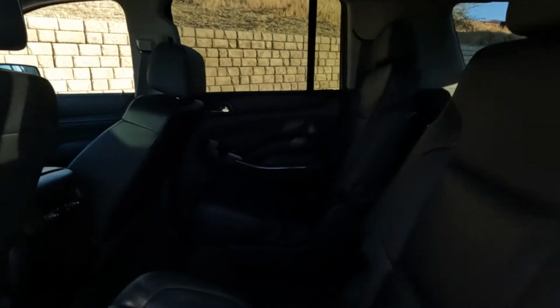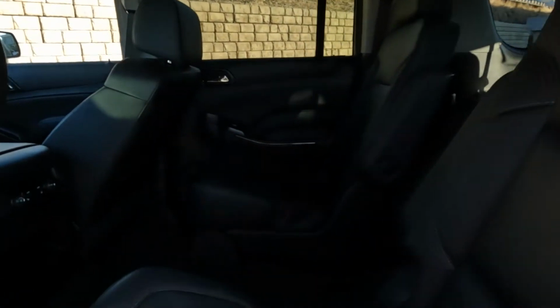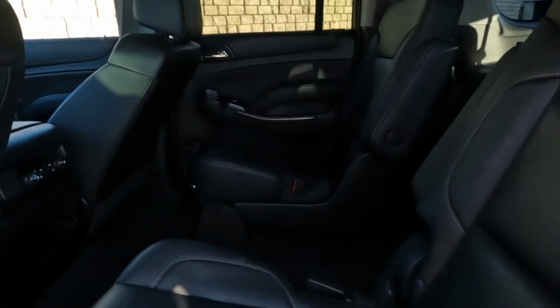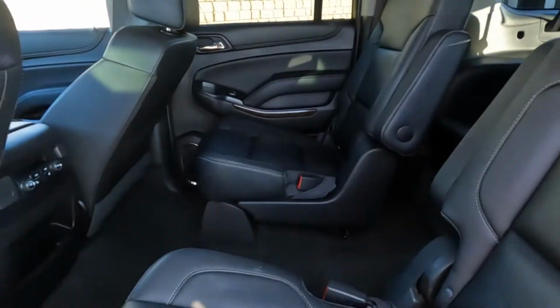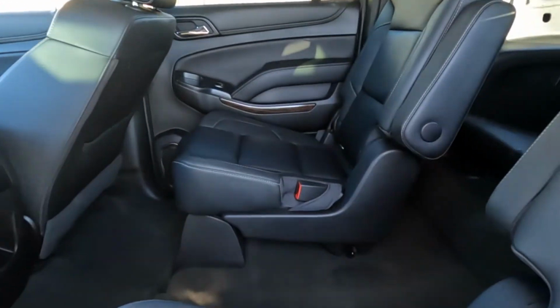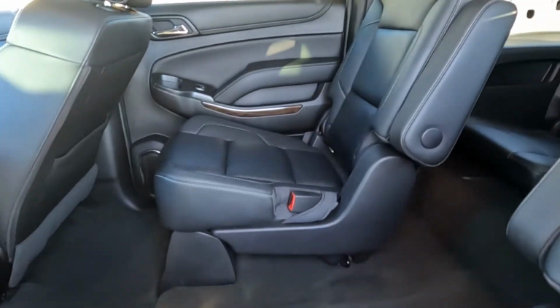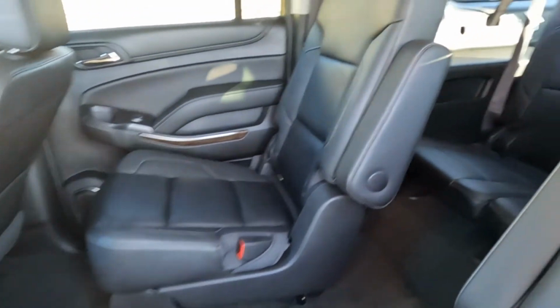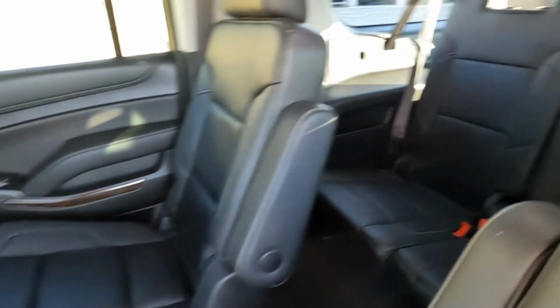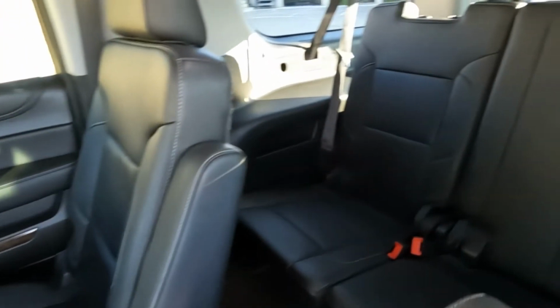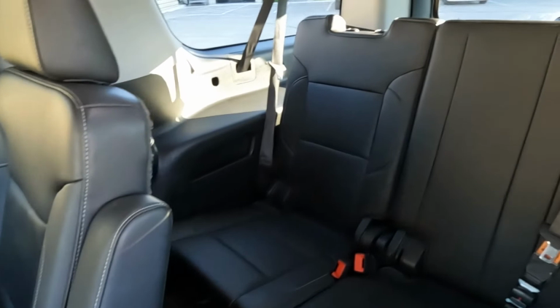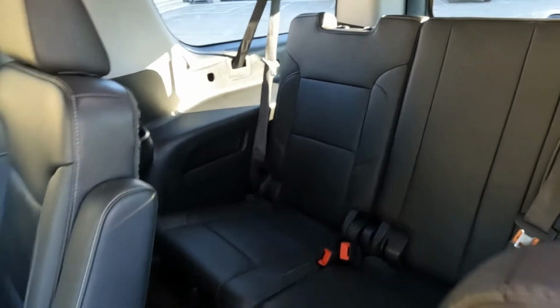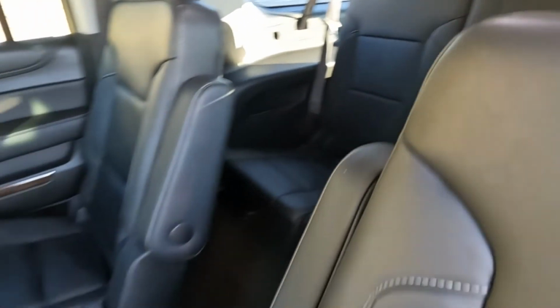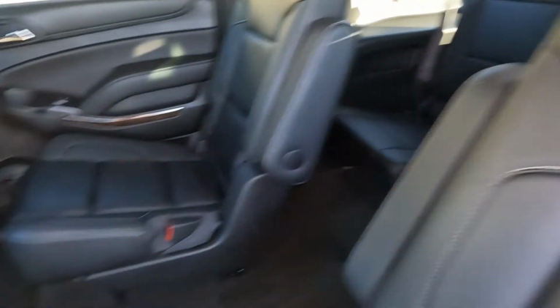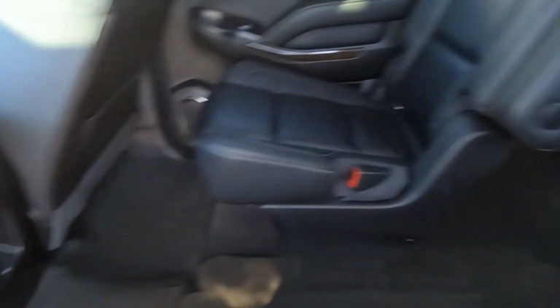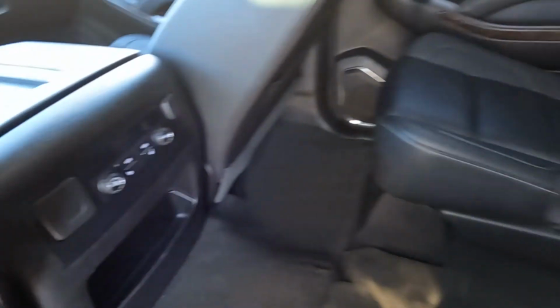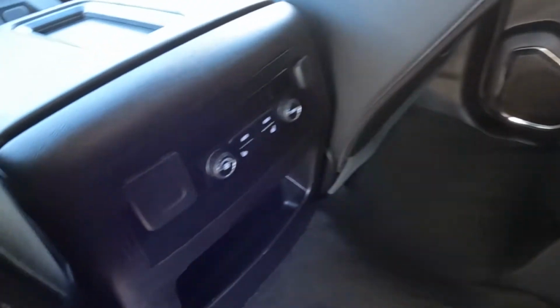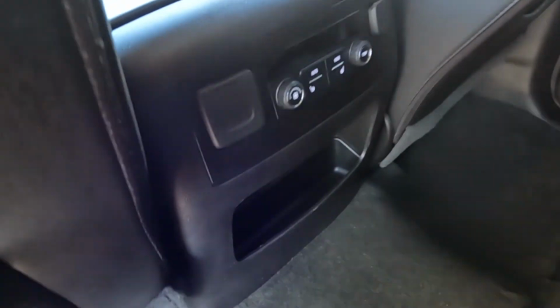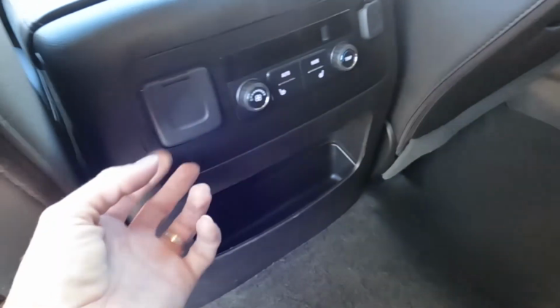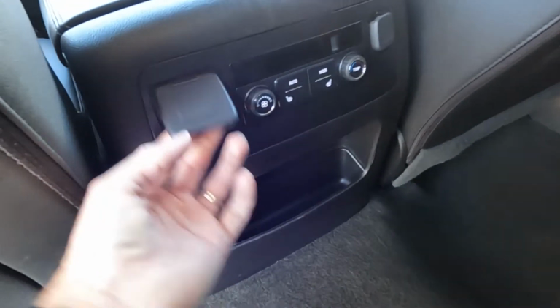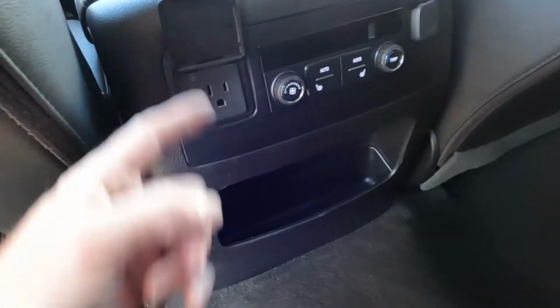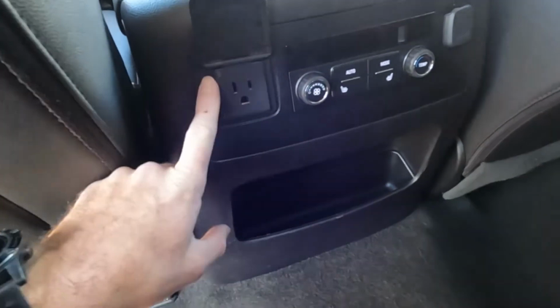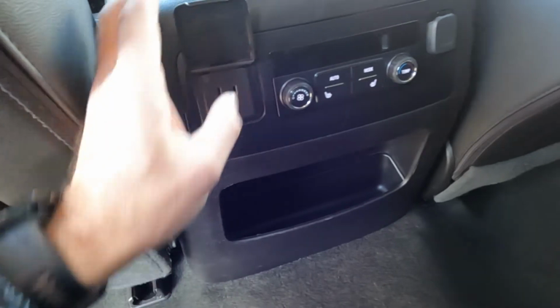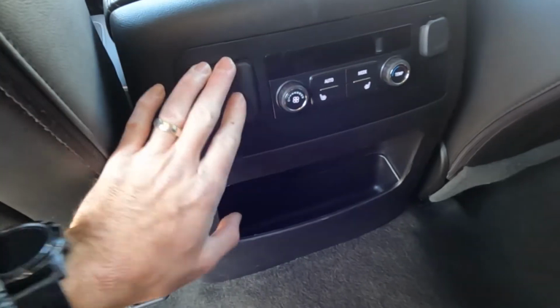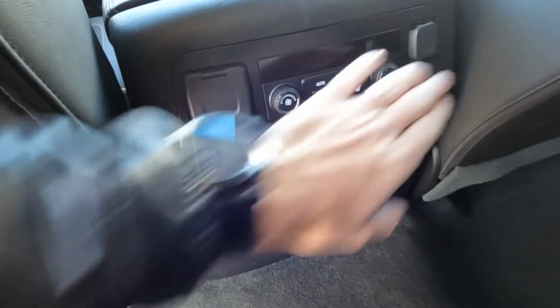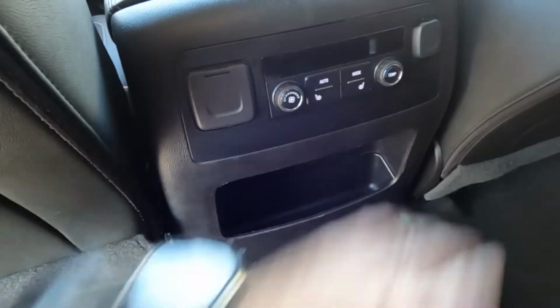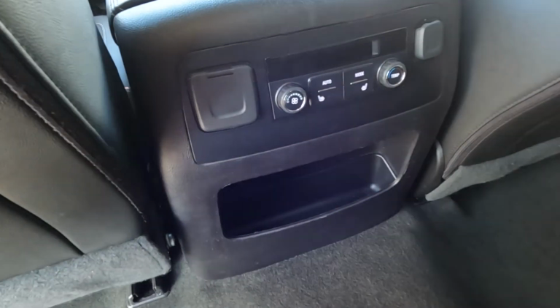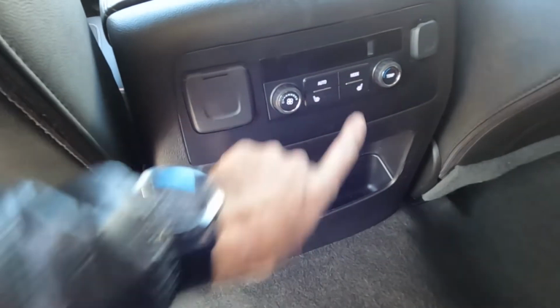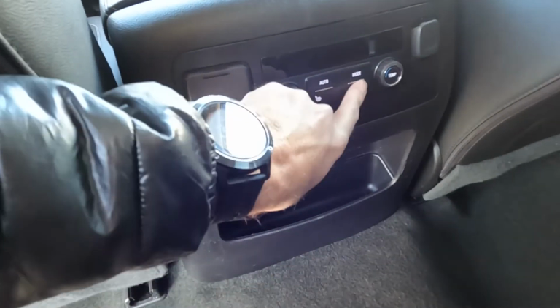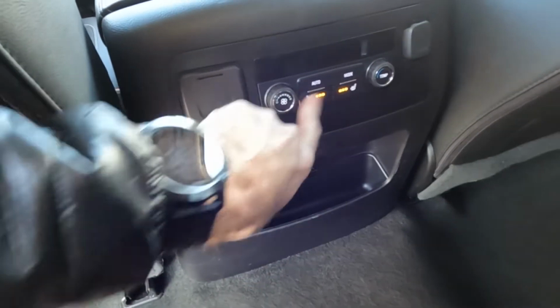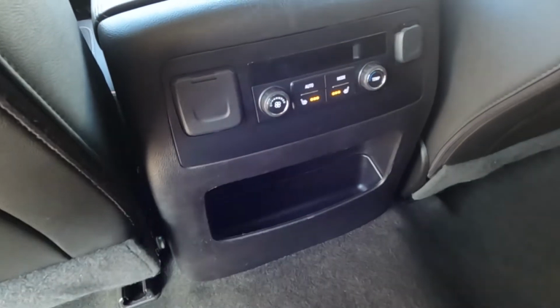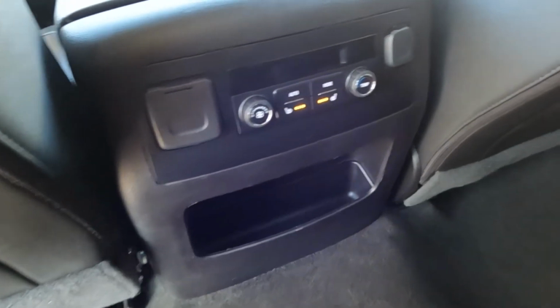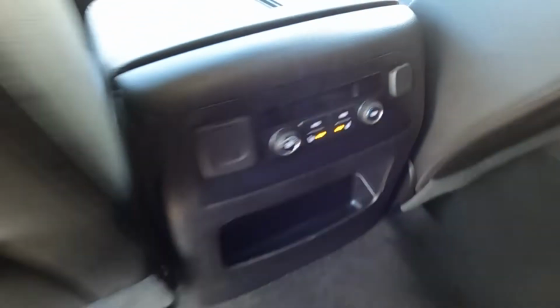It does have second-row captain's chairs. Here's your third row, all done up in black leather with gray stitching. And then you do have a 110-volt outlet, a 12-volt, and heated second-row seats.